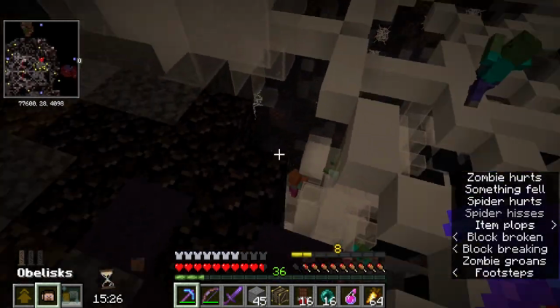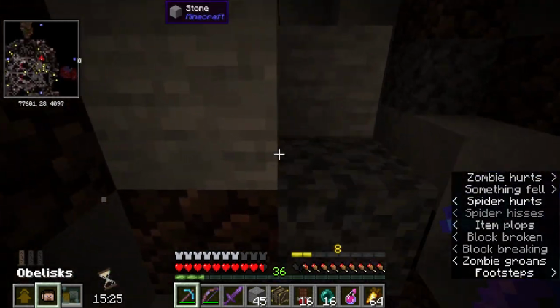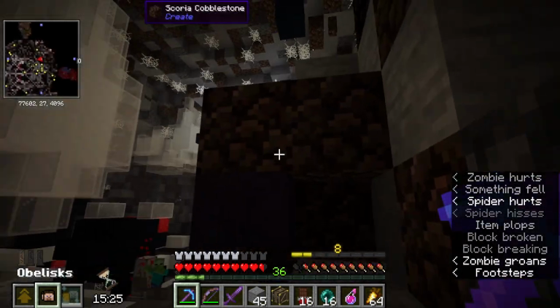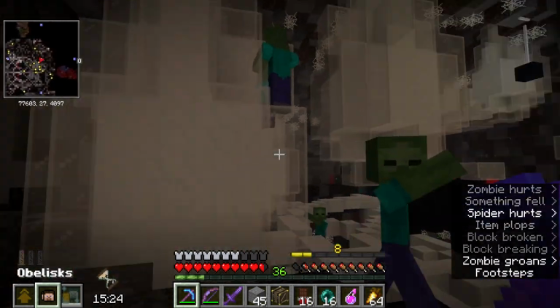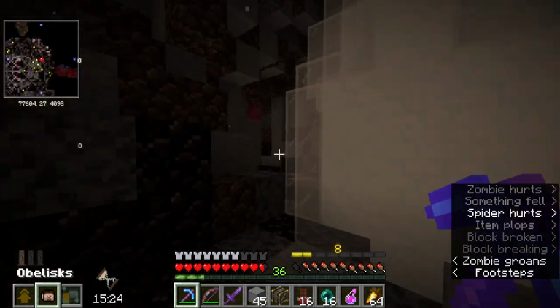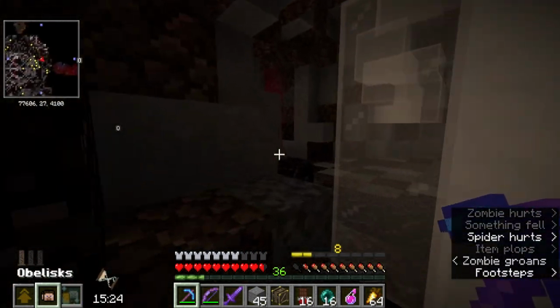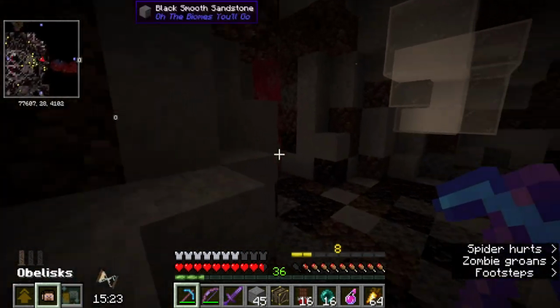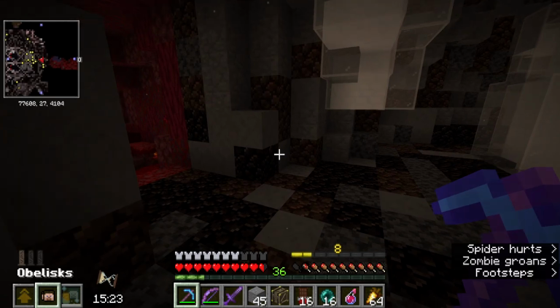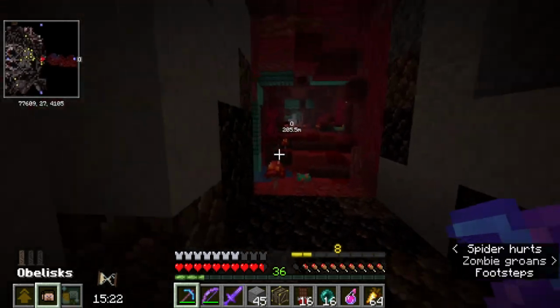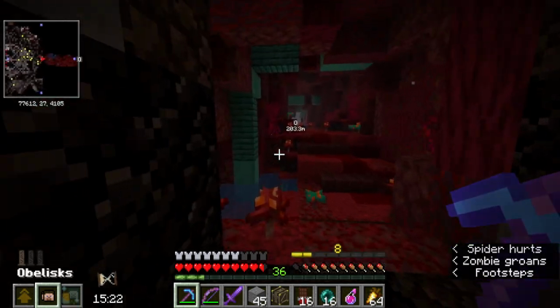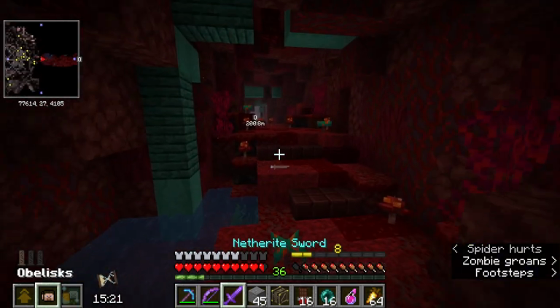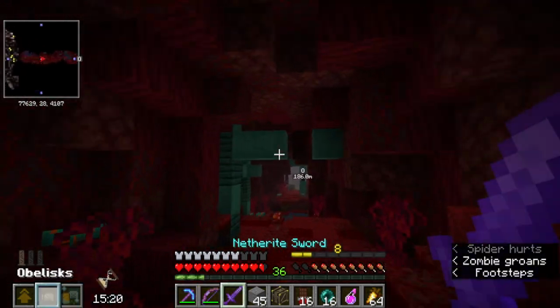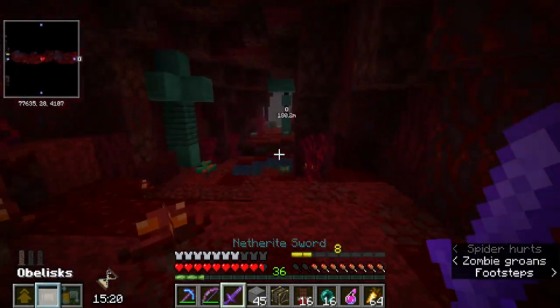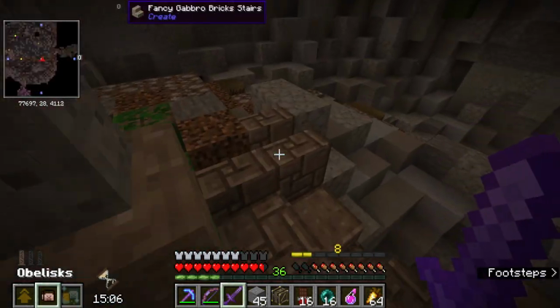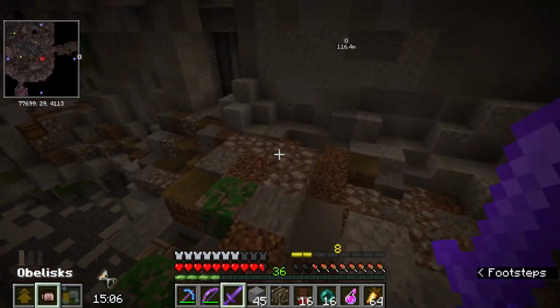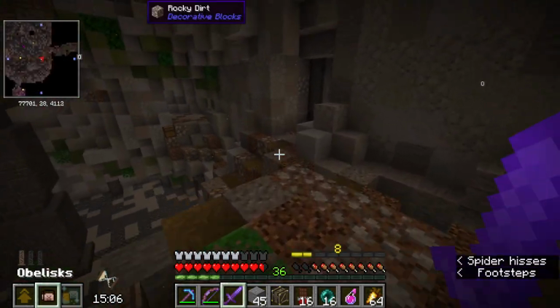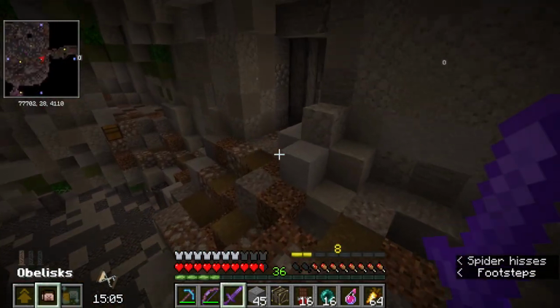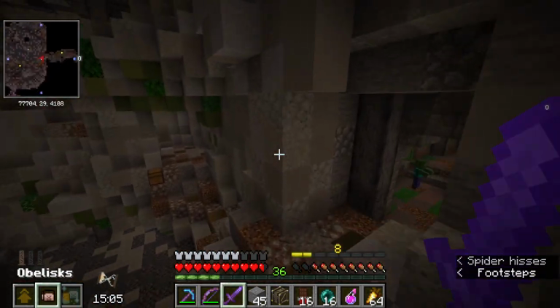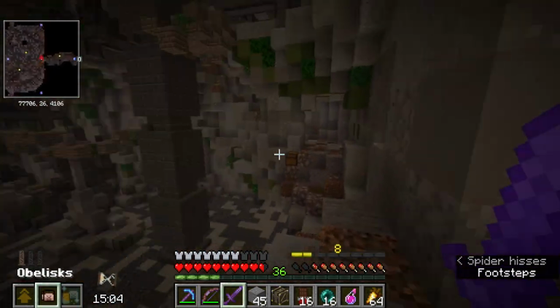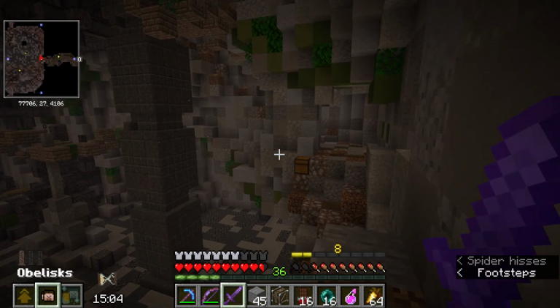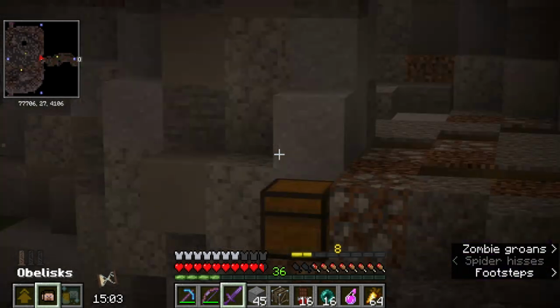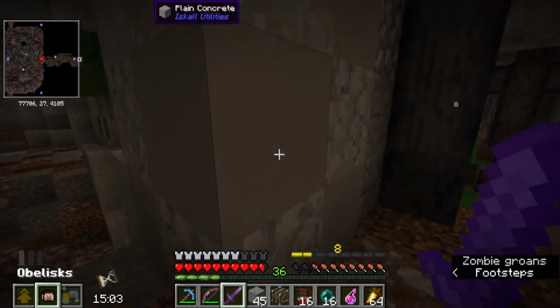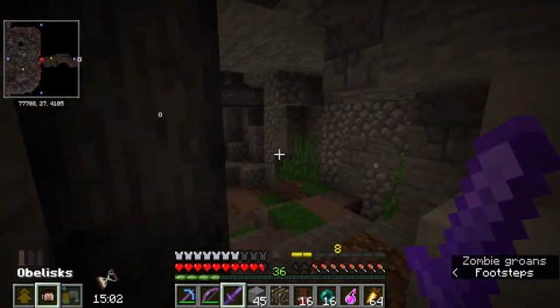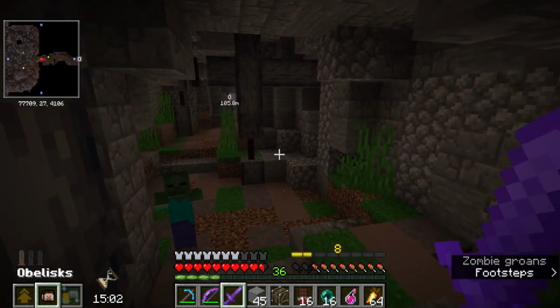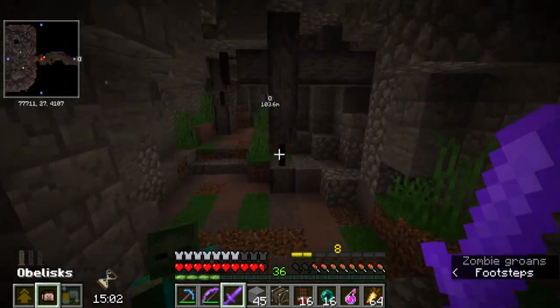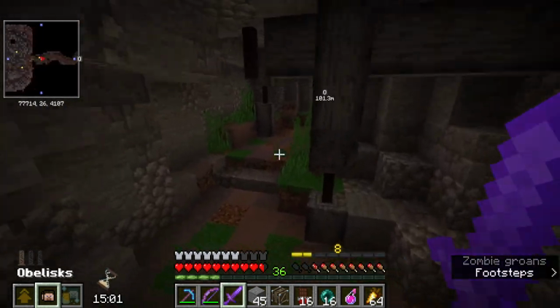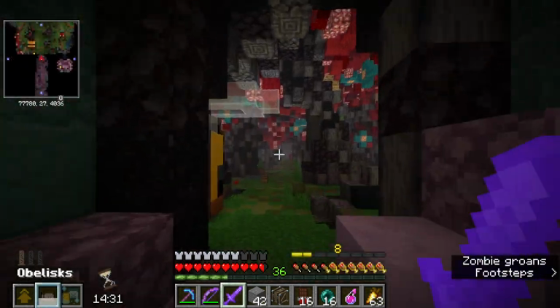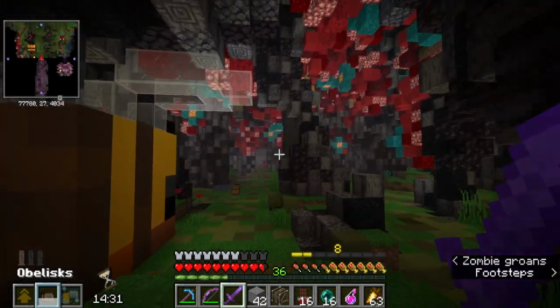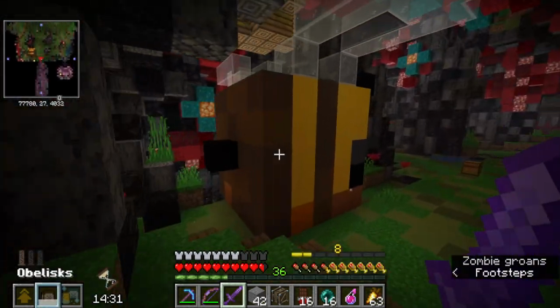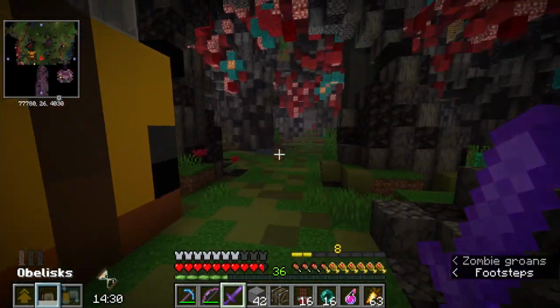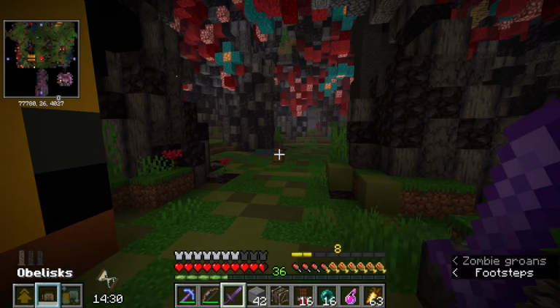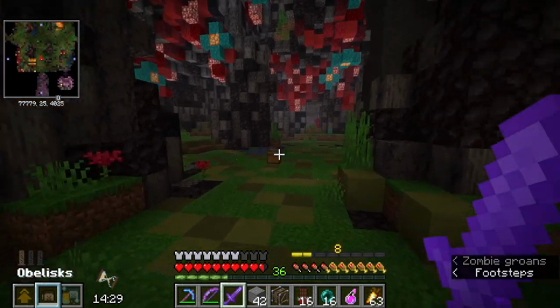That's one thing this room is good for — compressed blocks. Don't fall, don't fall. Okay, not worth it. Oh, I almost thought it was a crystal room — it's a bee room!